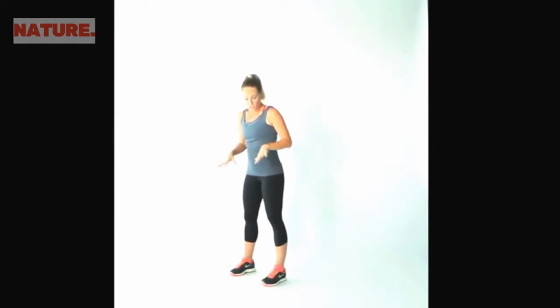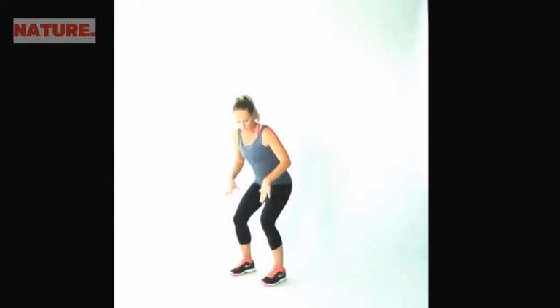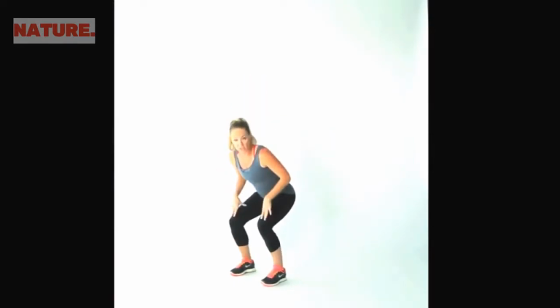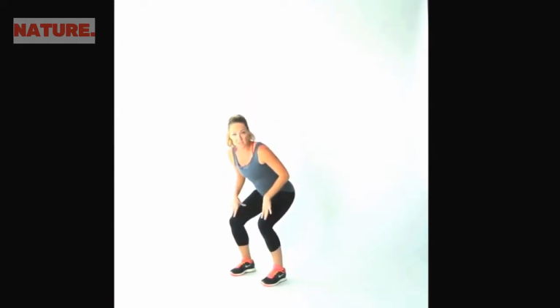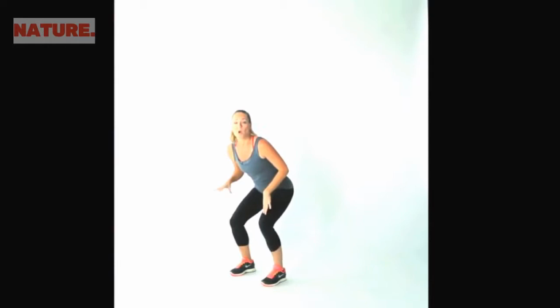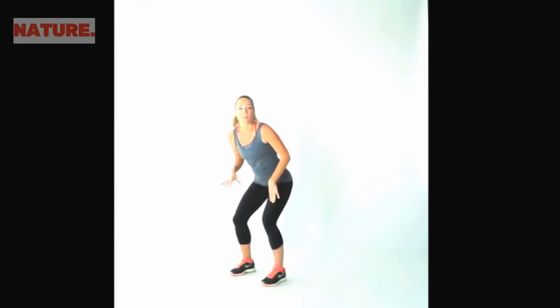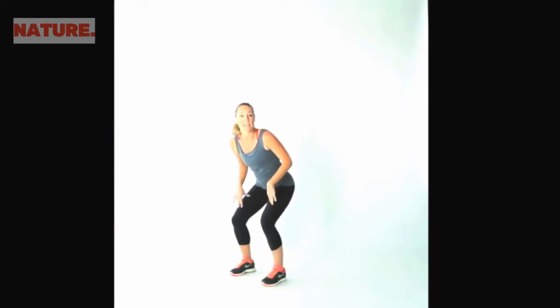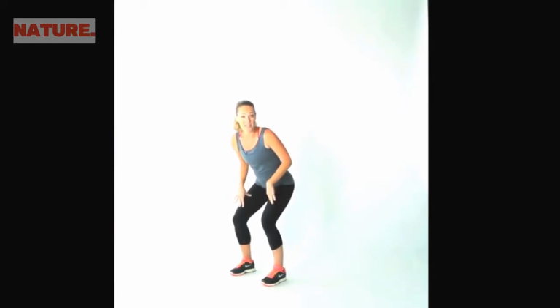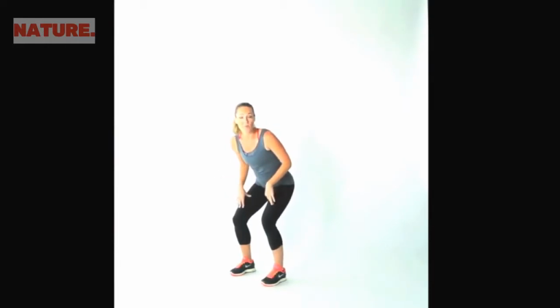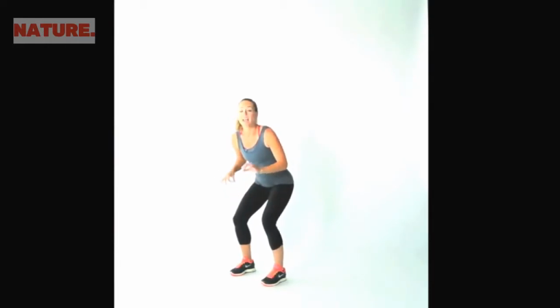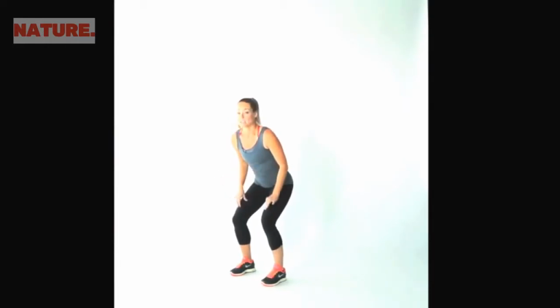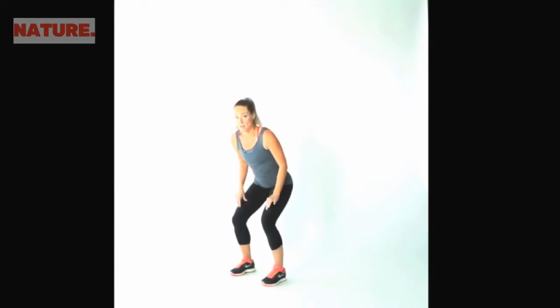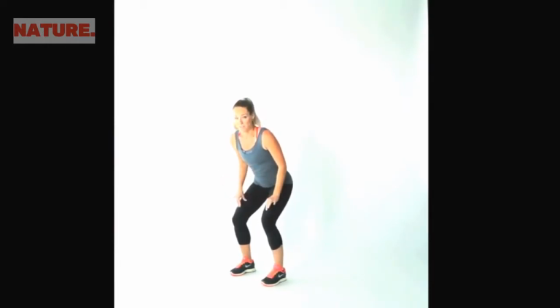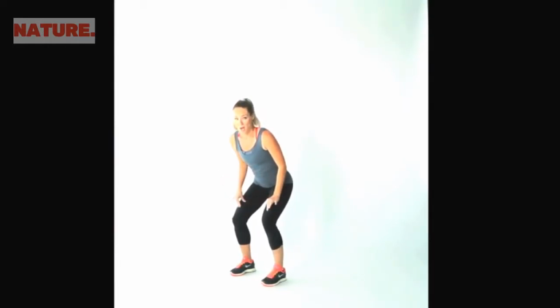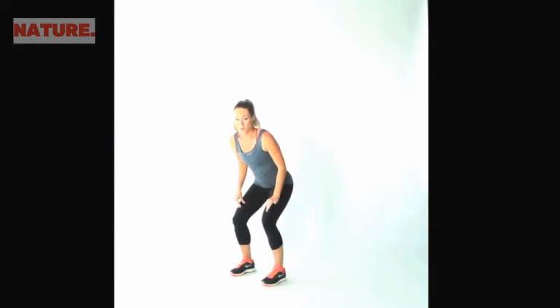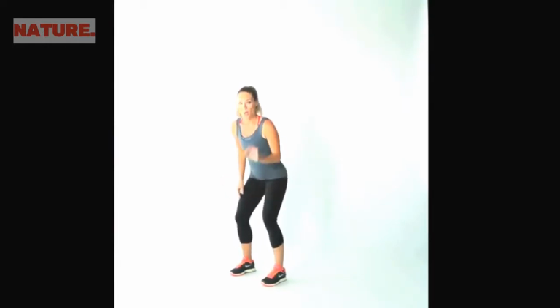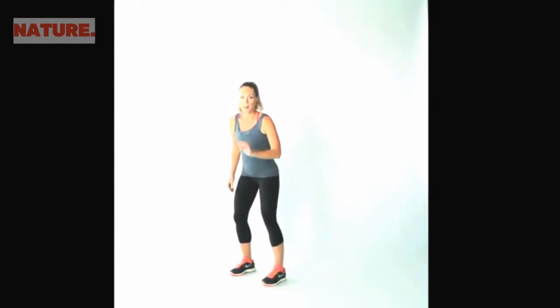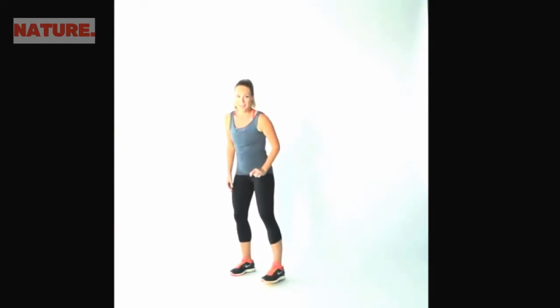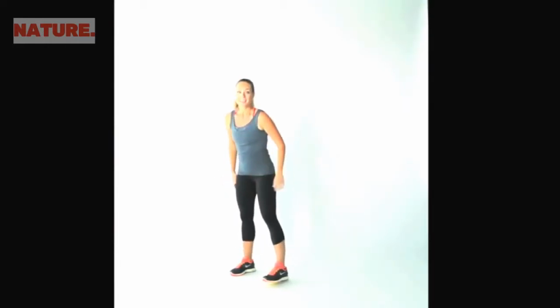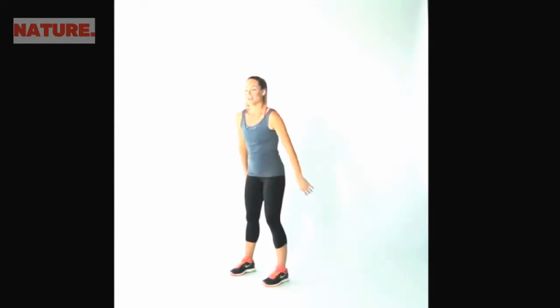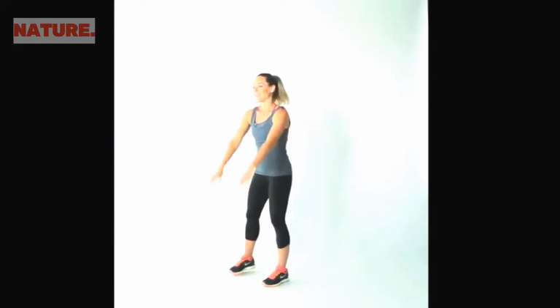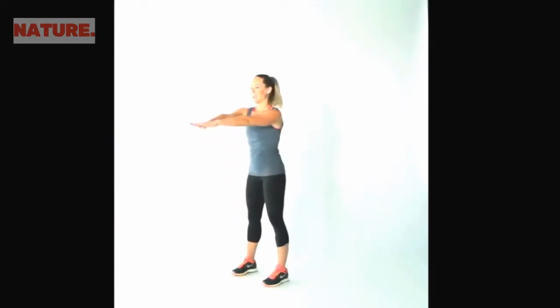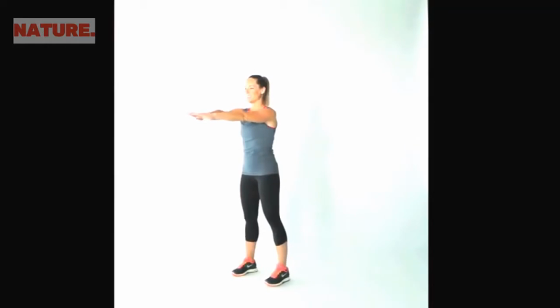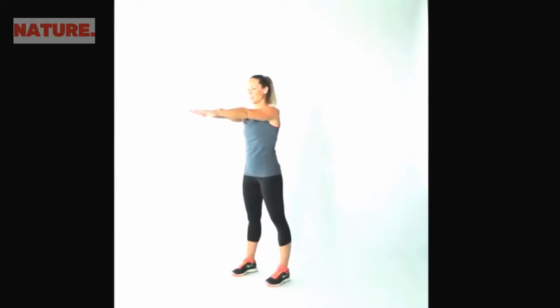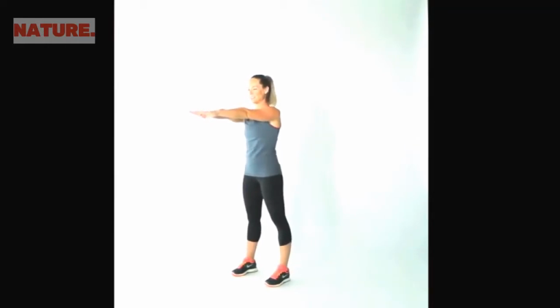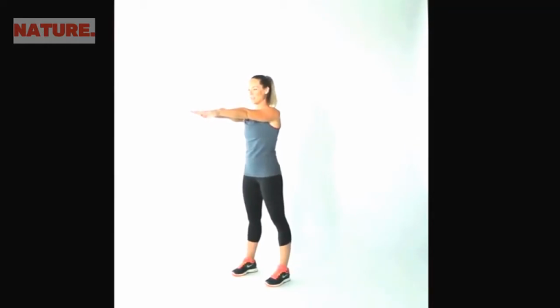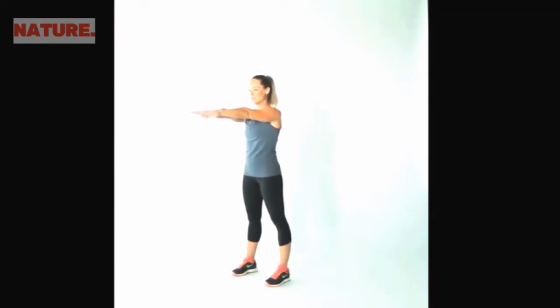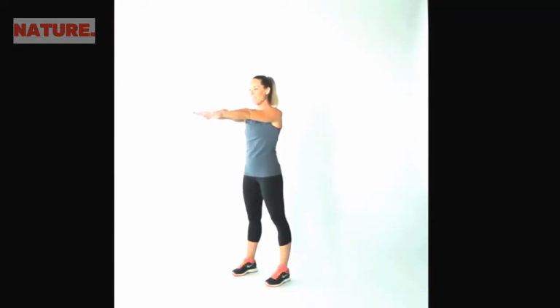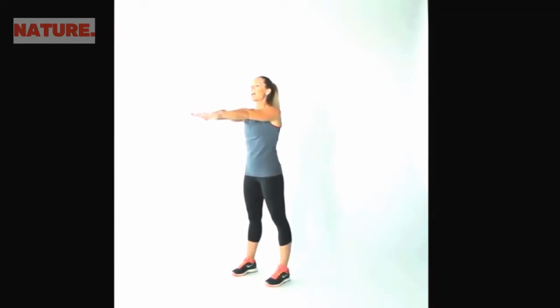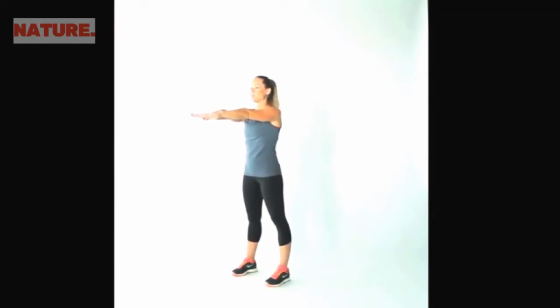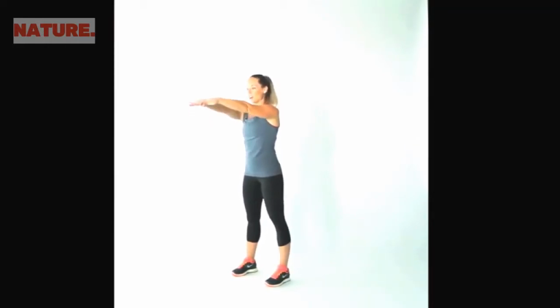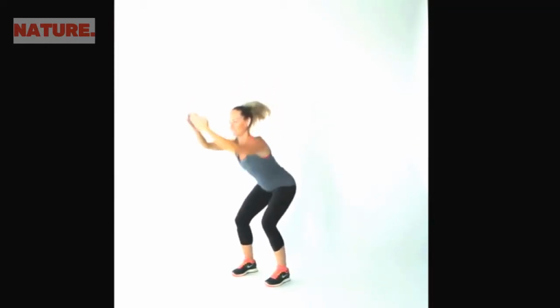Make sure that you start in that squat and you land in that squat as softly as possible. Ready? Let's try it together. Hands out, deep breath in, and here we go.